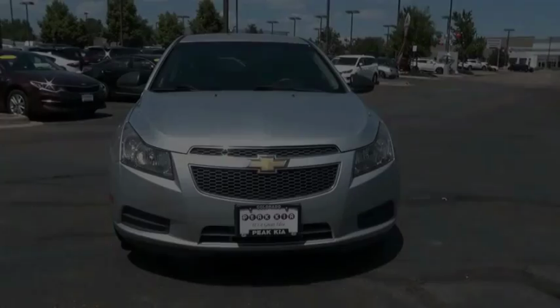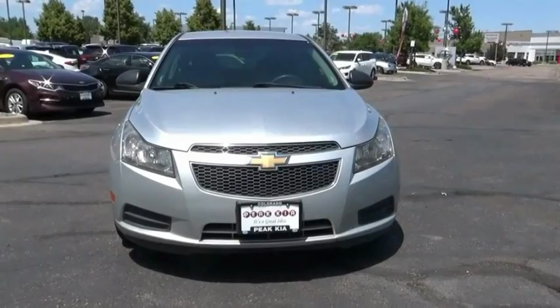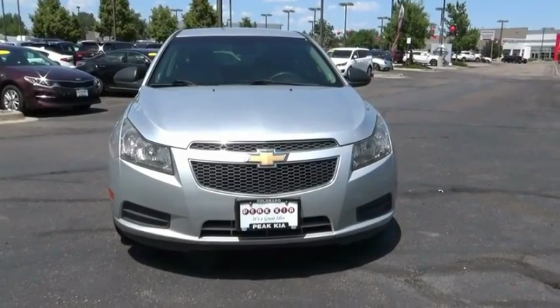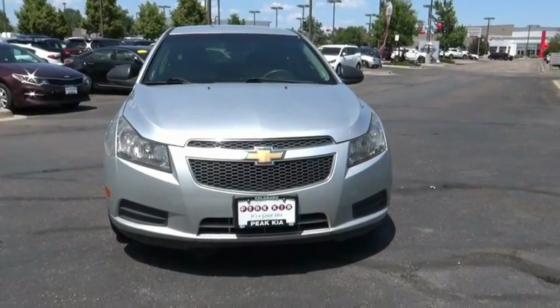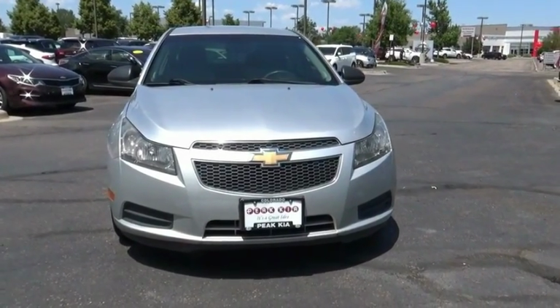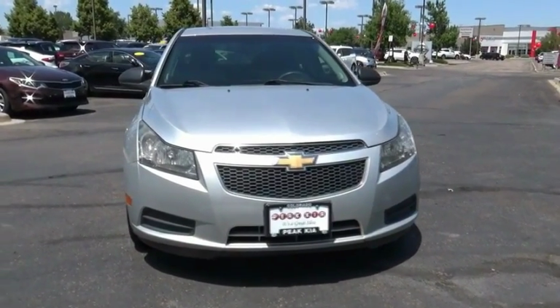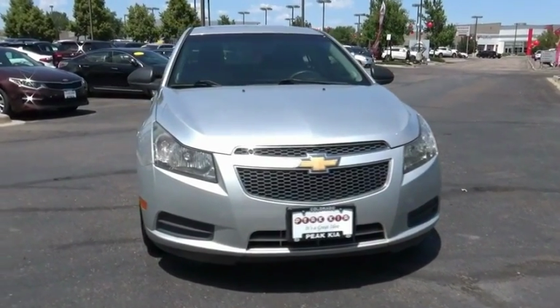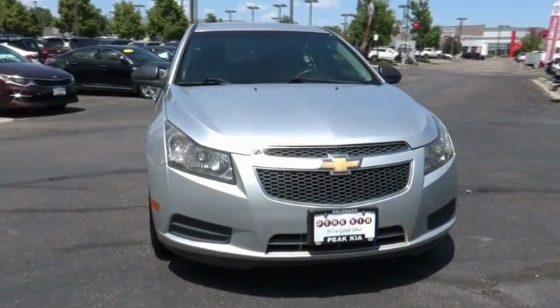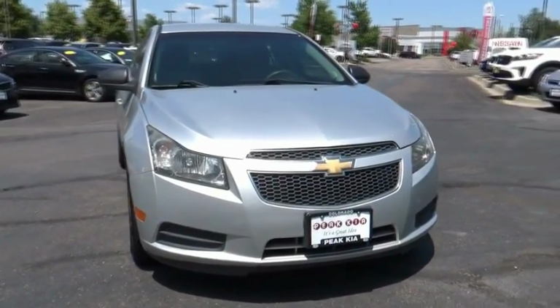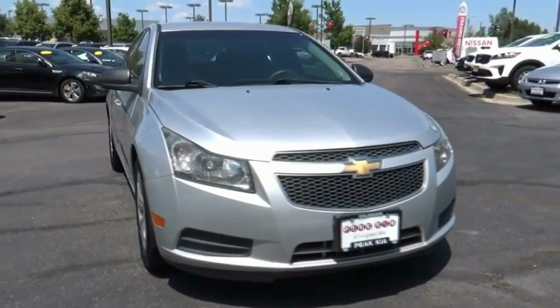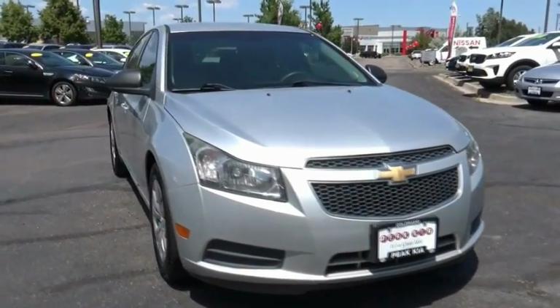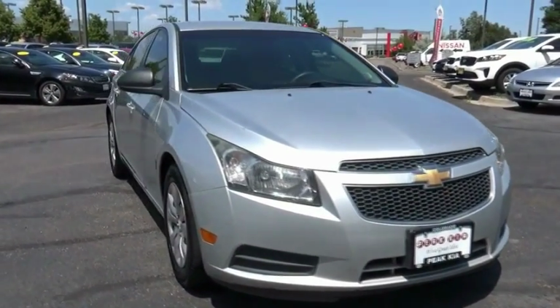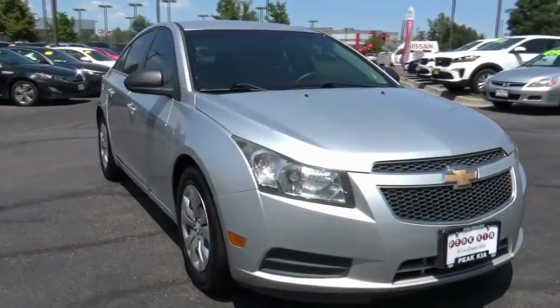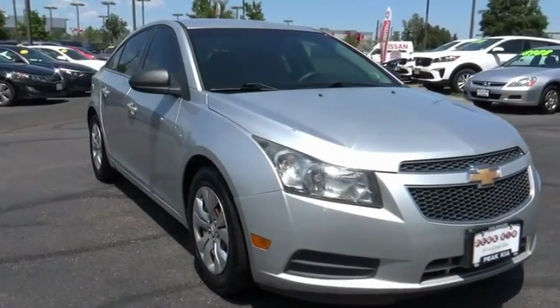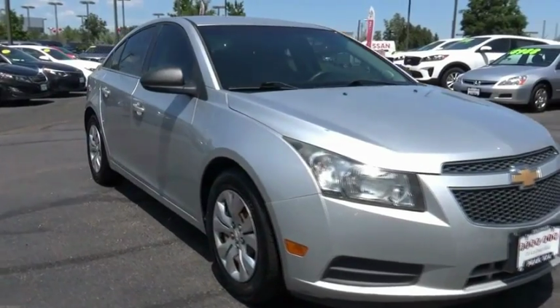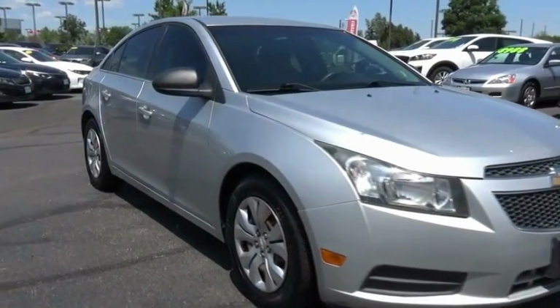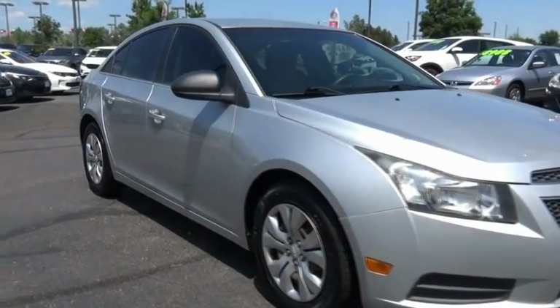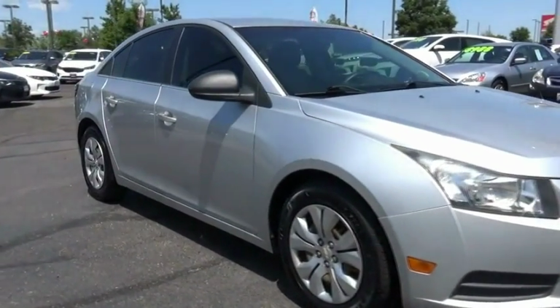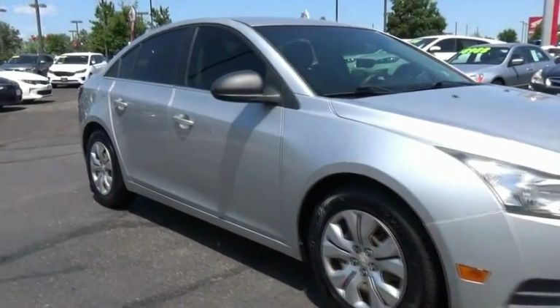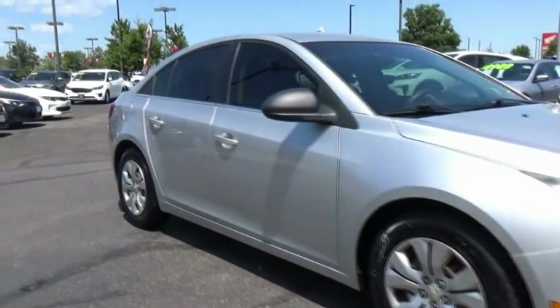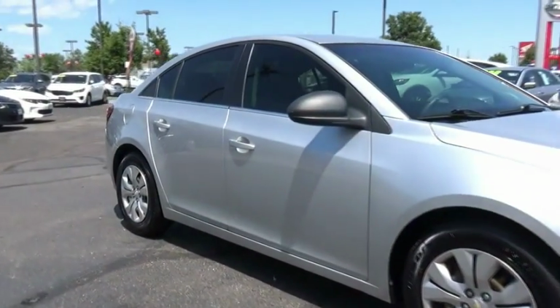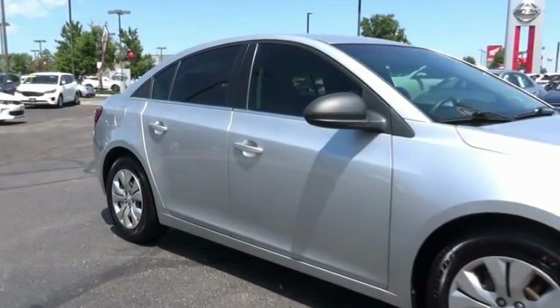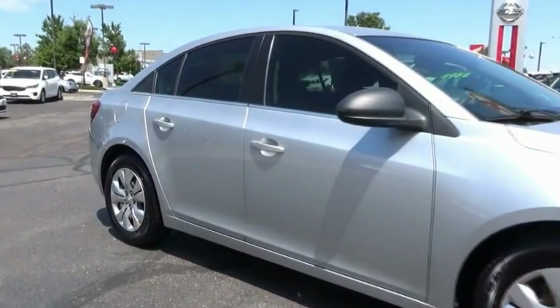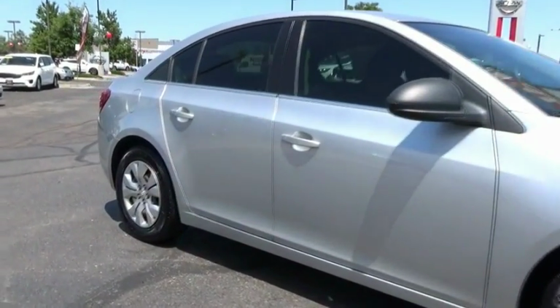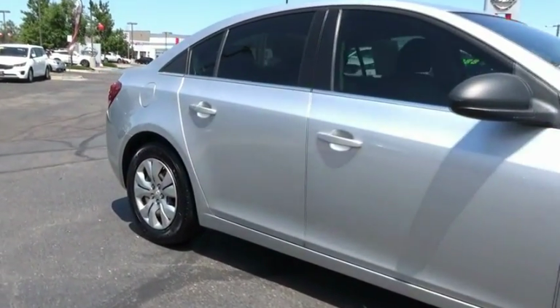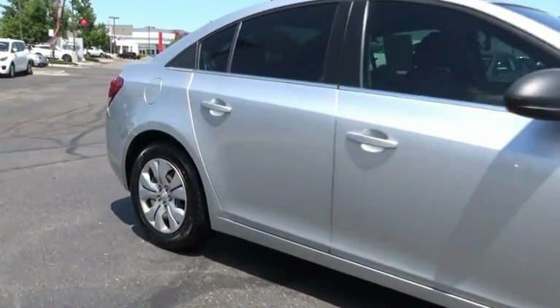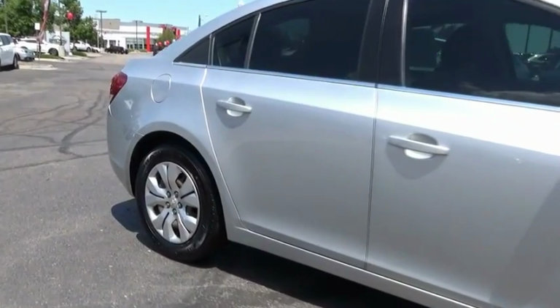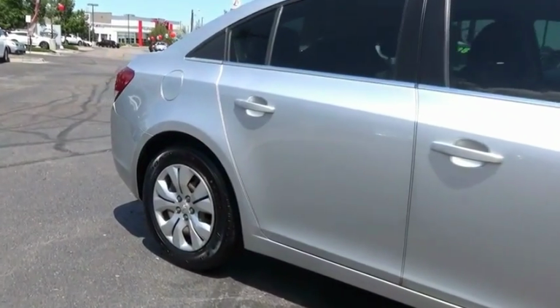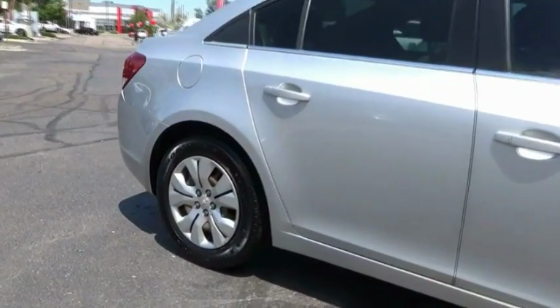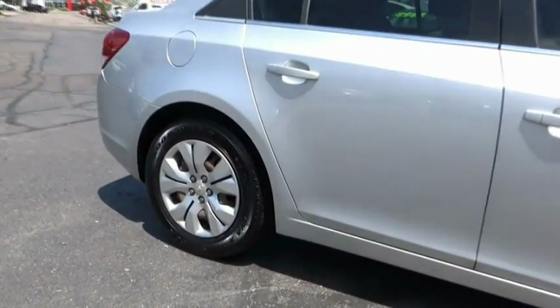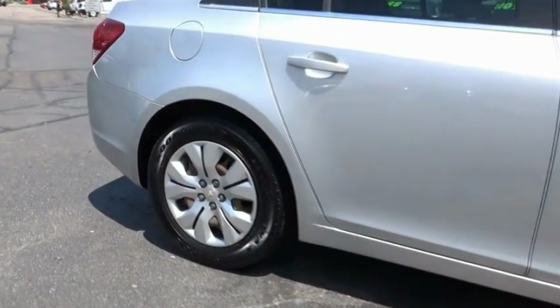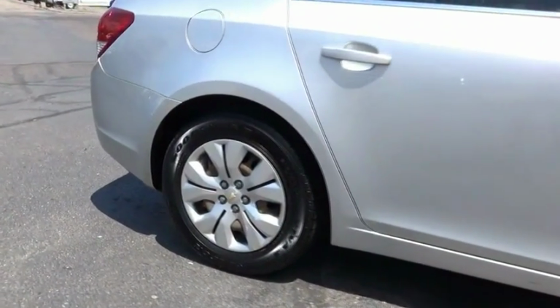Come test drive the 2012 Cruze. The Cruze blueprint calls for more than you'd expect. This vehicle has less than 115,000 miles. Here are some of this vehicle's great options.